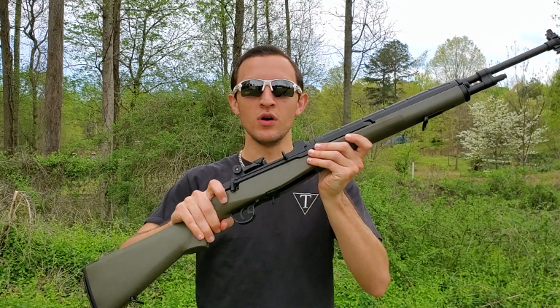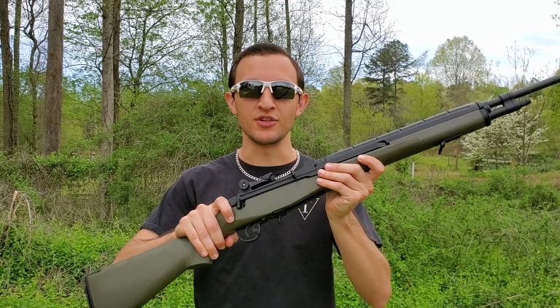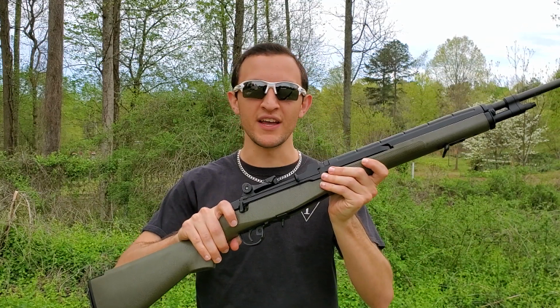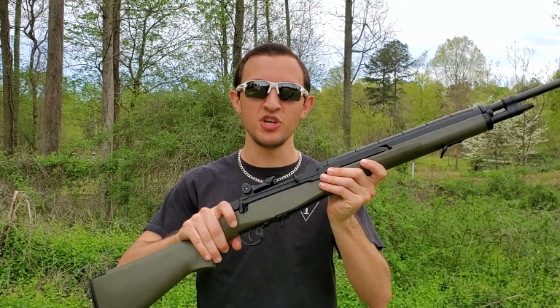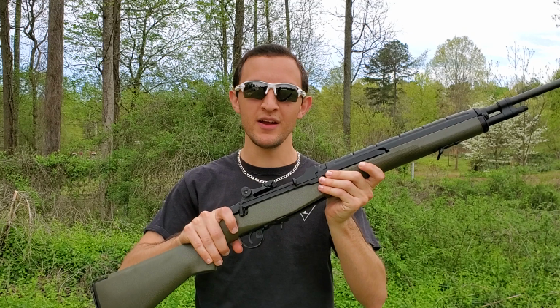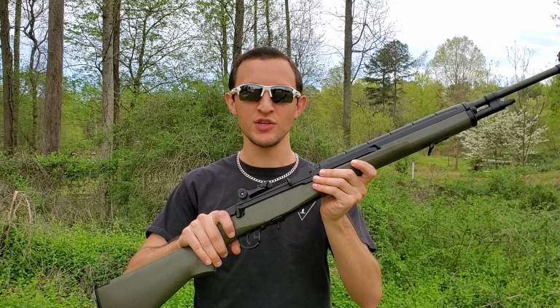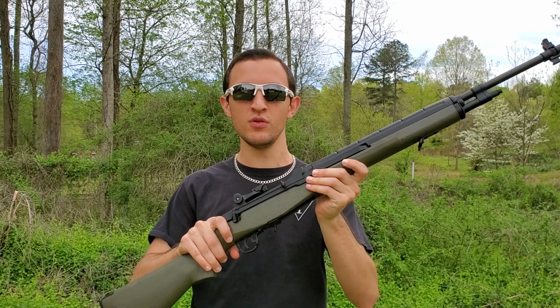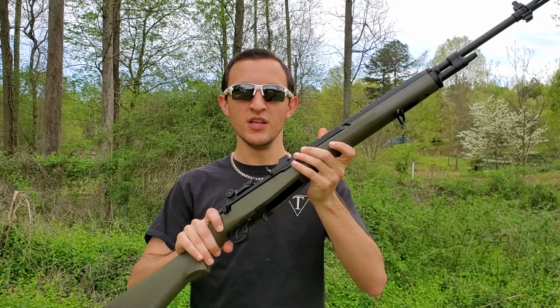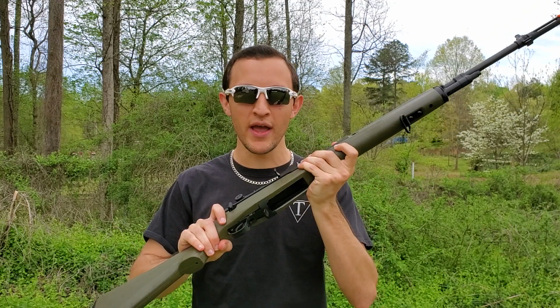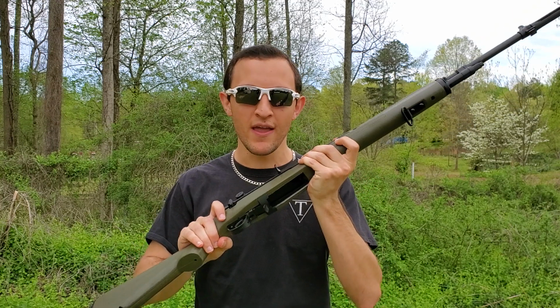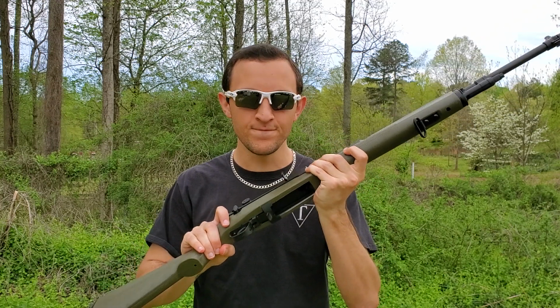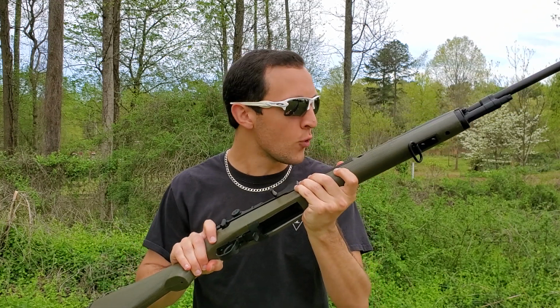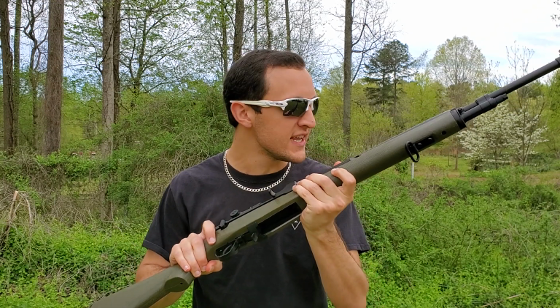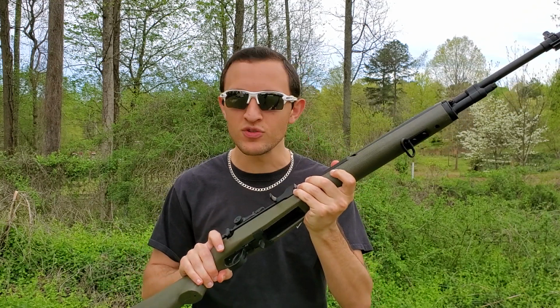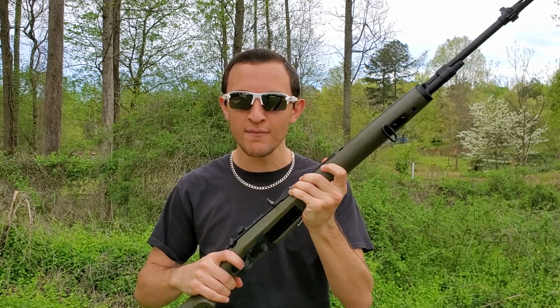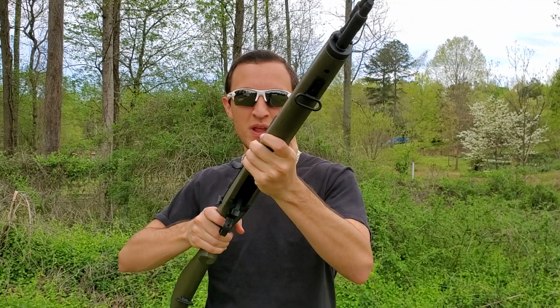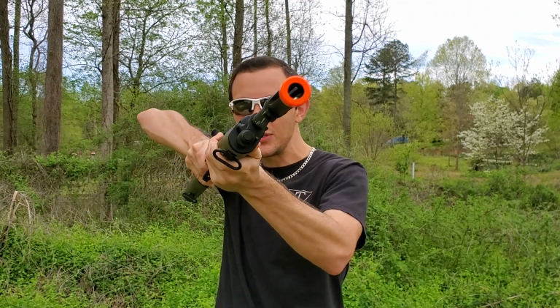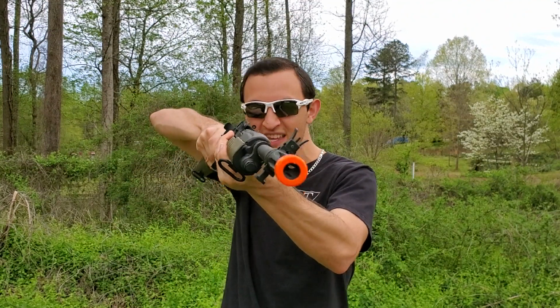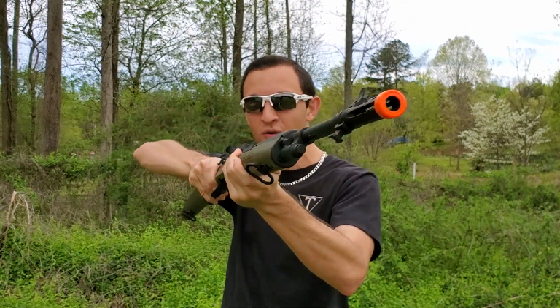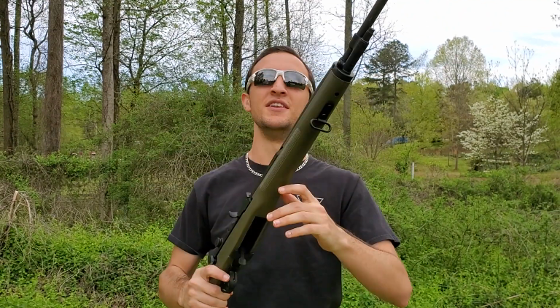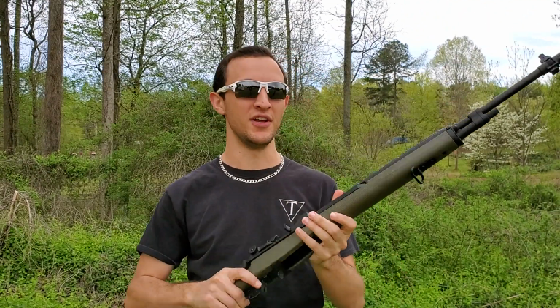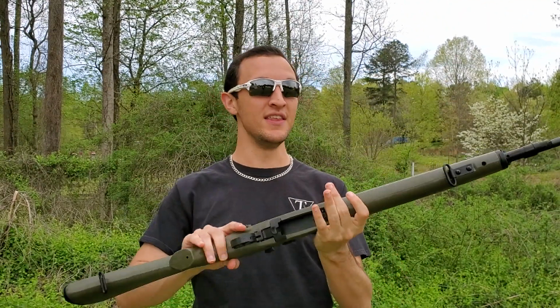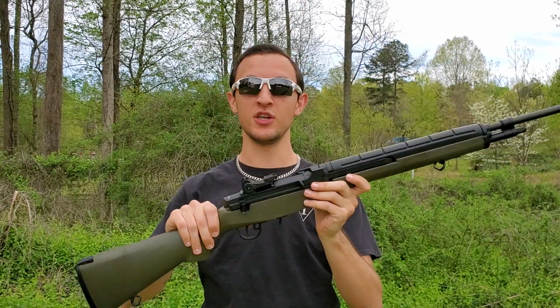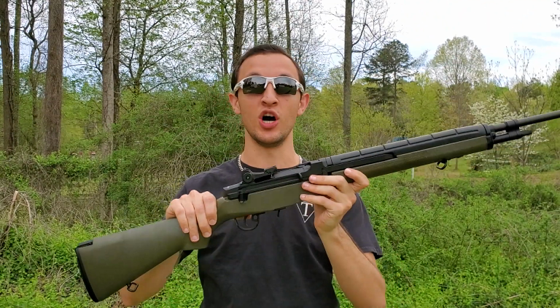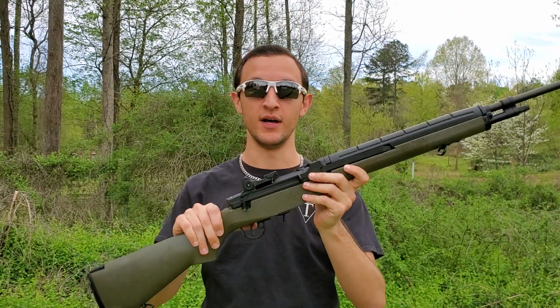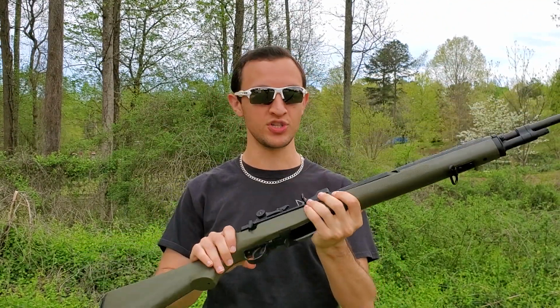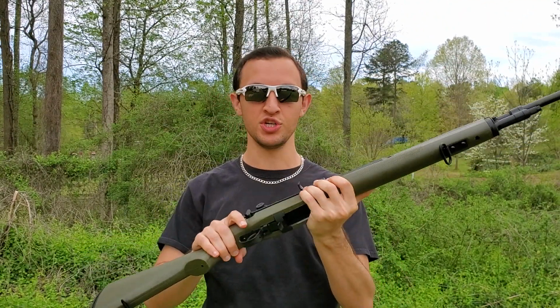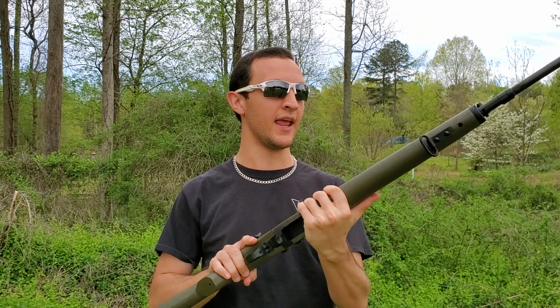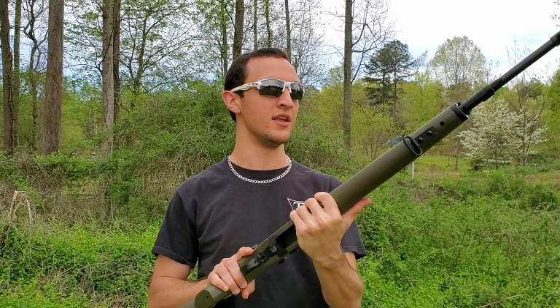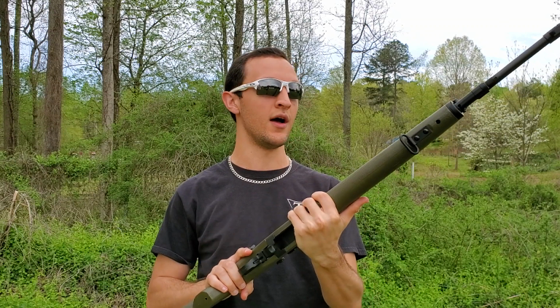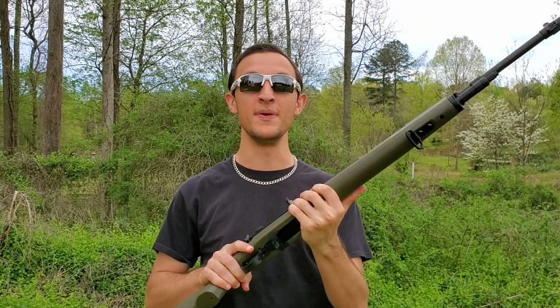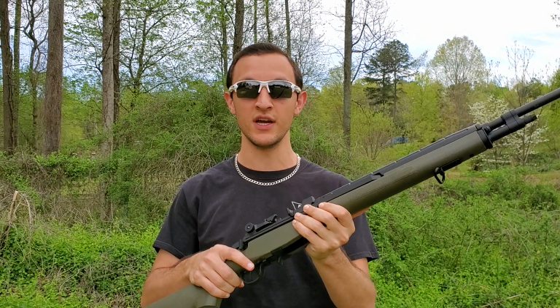Welcome back, Tri-Faction. JP here with today's review: the CYMA M14. That's right, M14 — we have like 12 of these now. This thing is awesome. We just got done shooting it, and it is a beast of a gun.